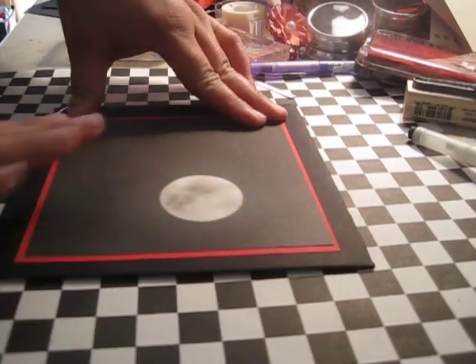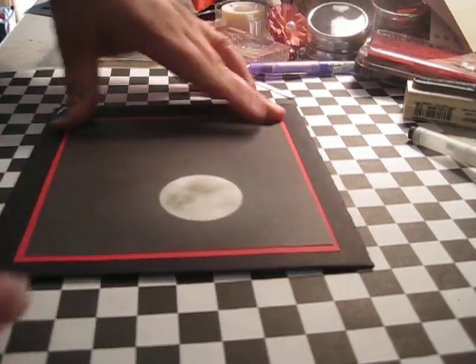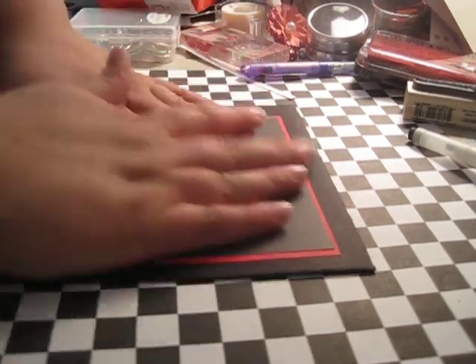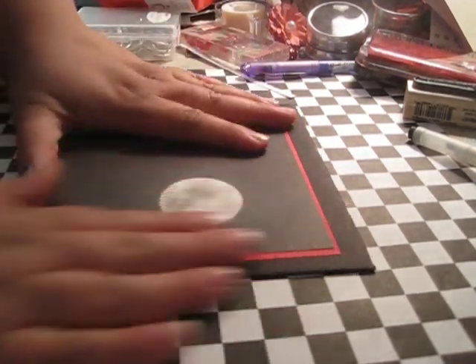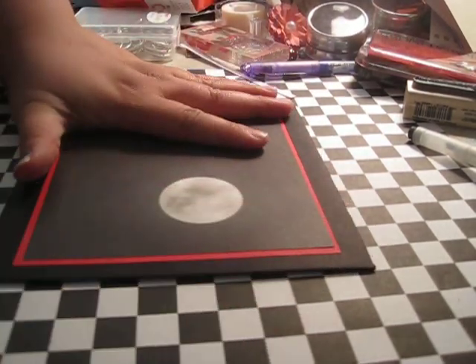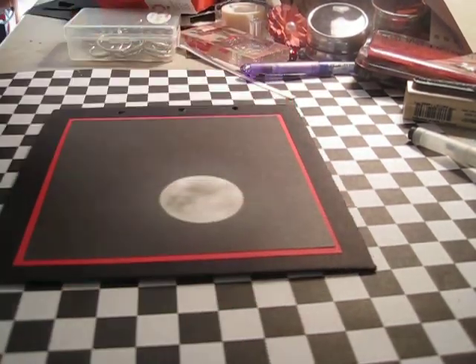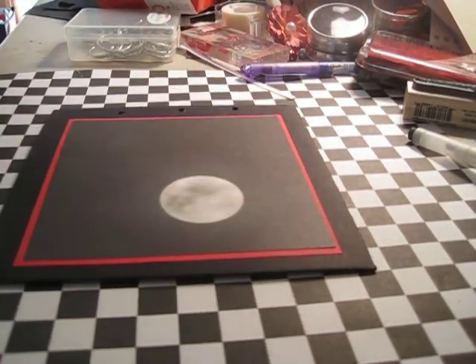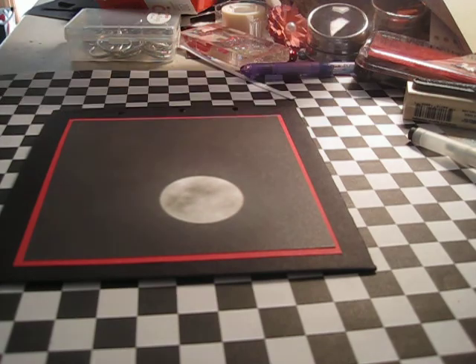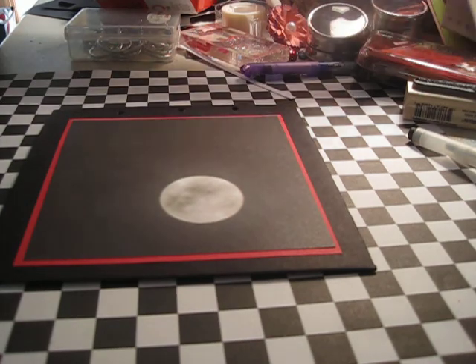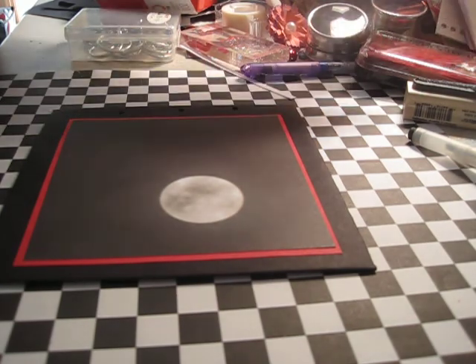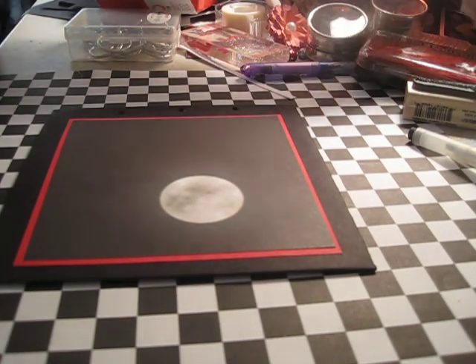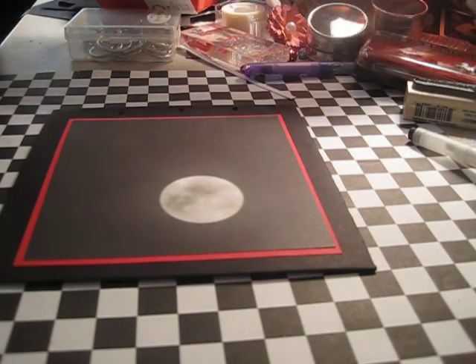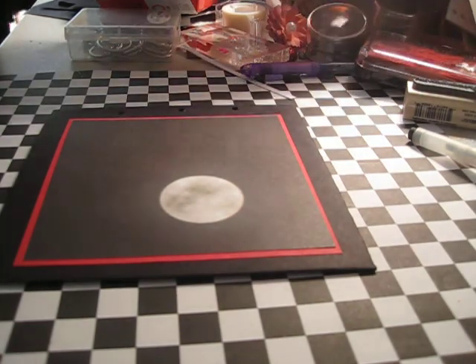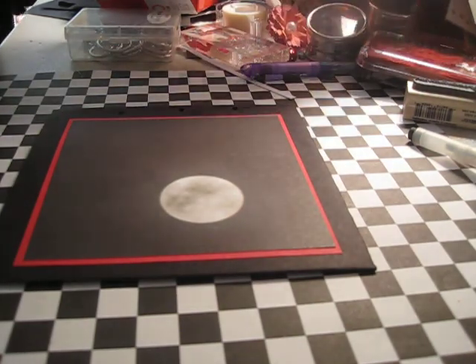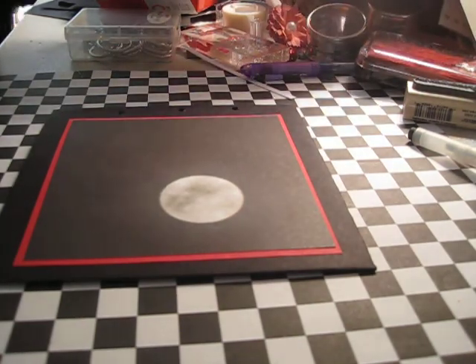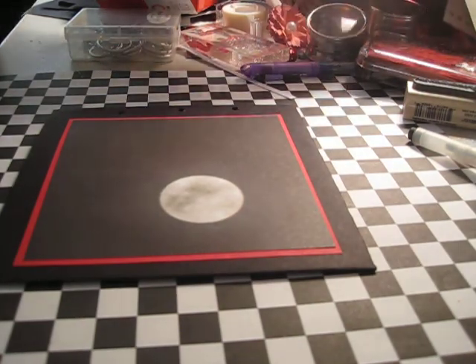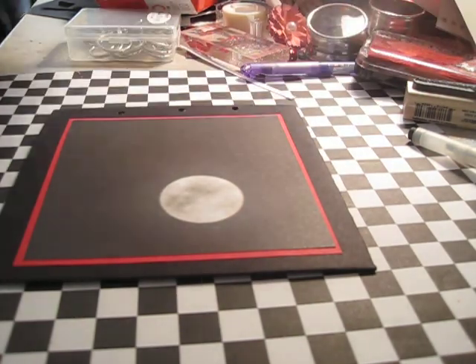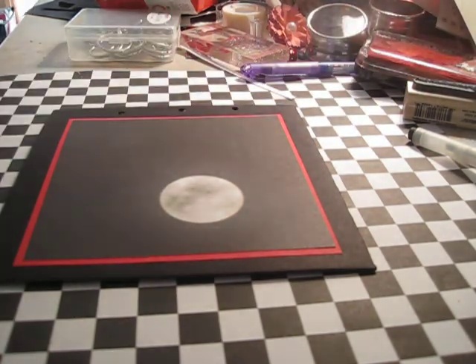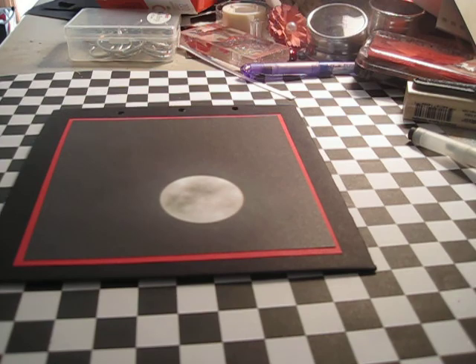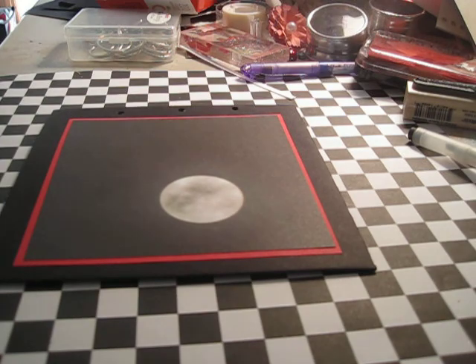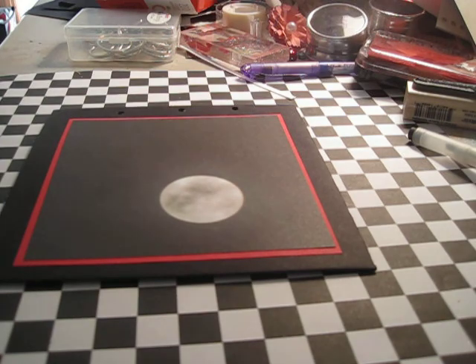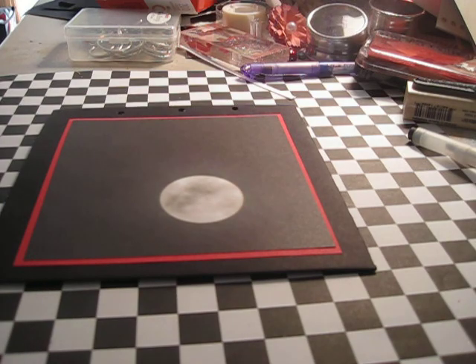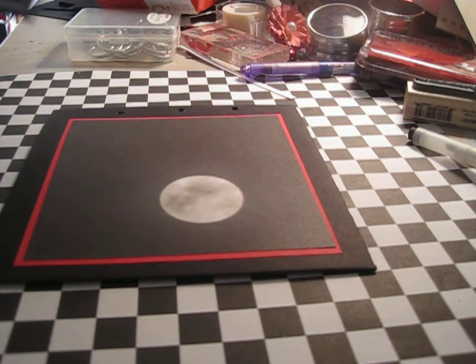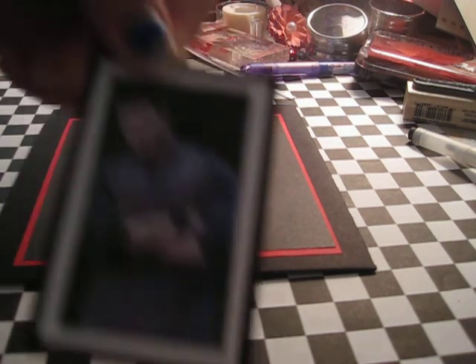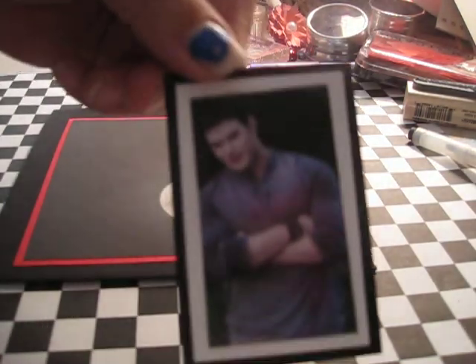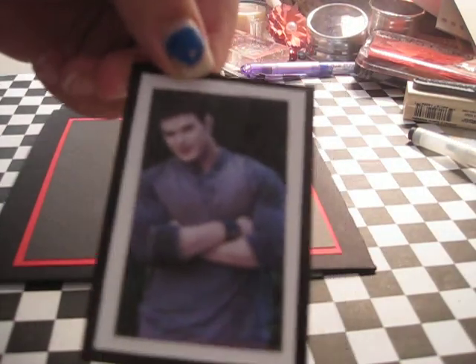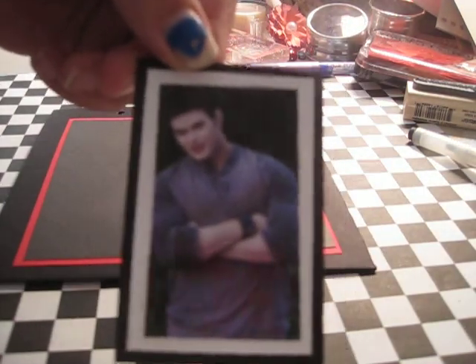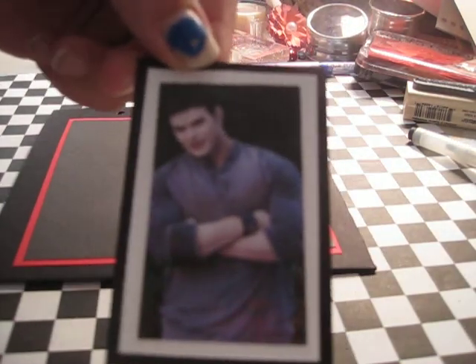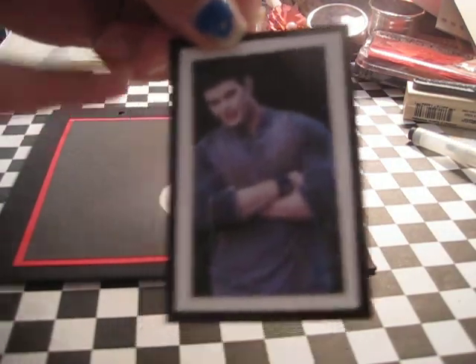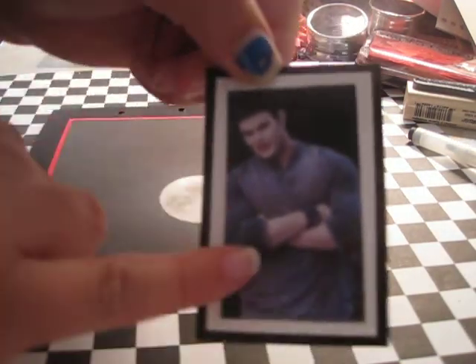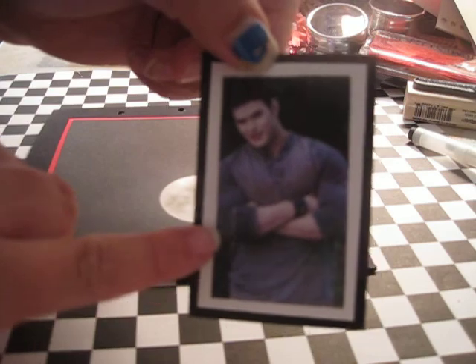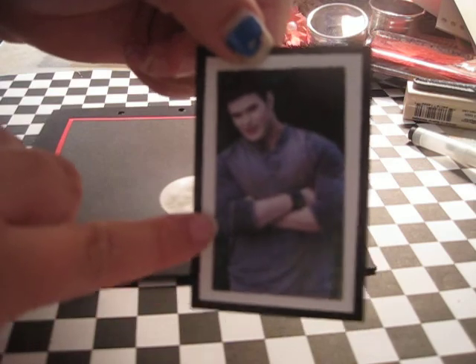This is my second Twilight mini — I did one for my sister-in-law. This one is going to be an Emmett mini album; the other one was an Edward one.